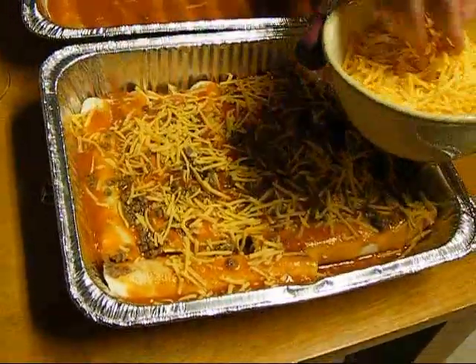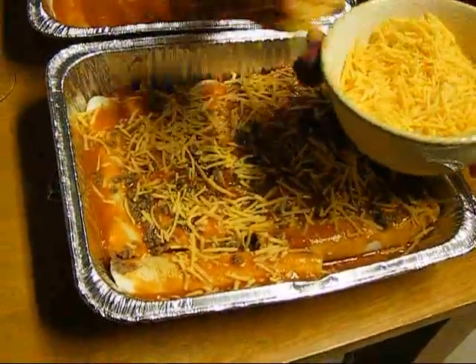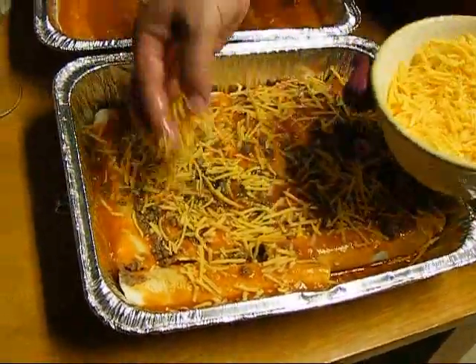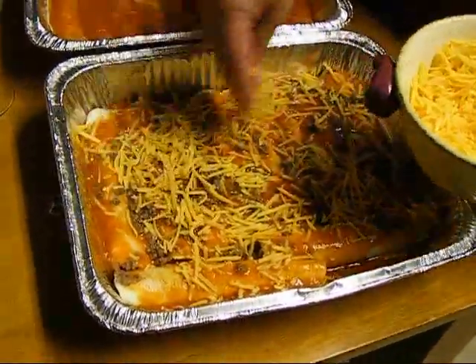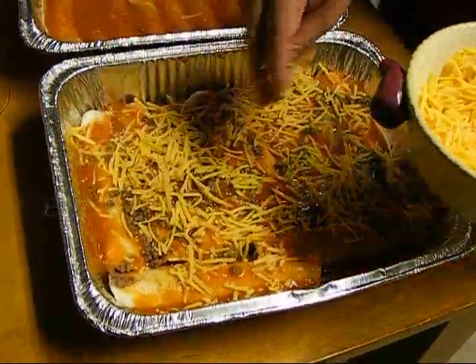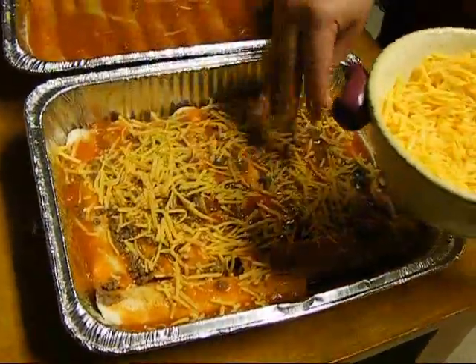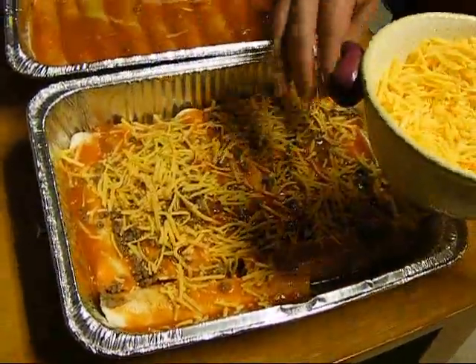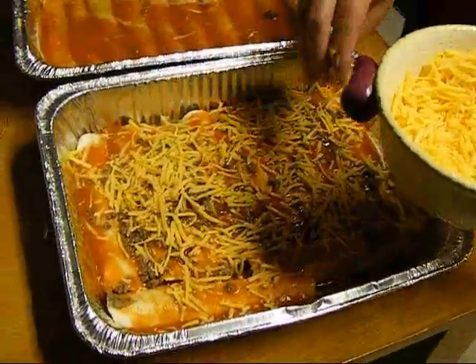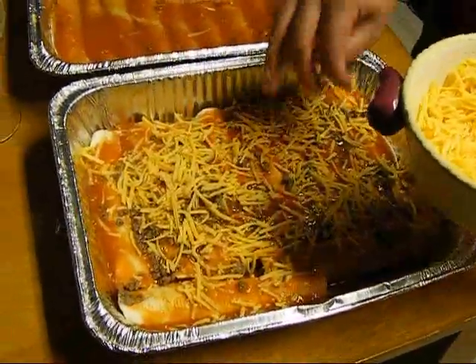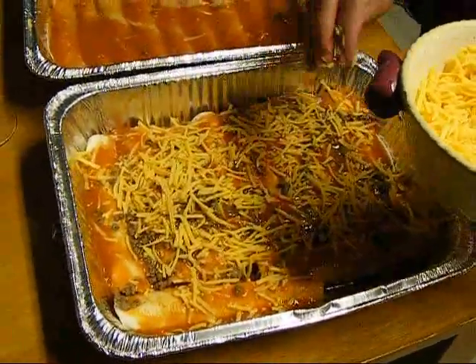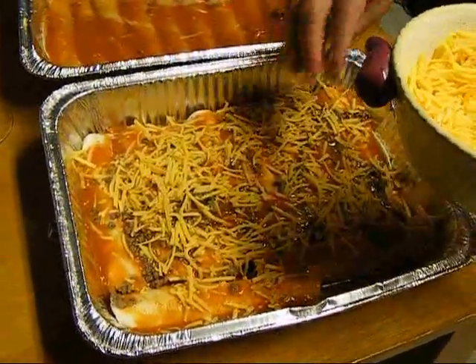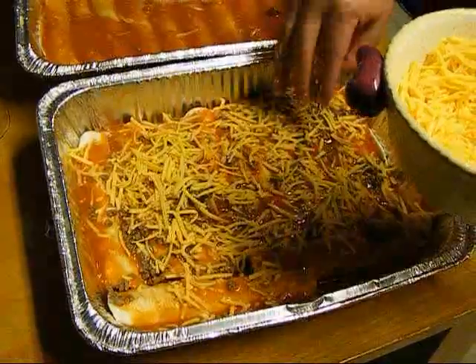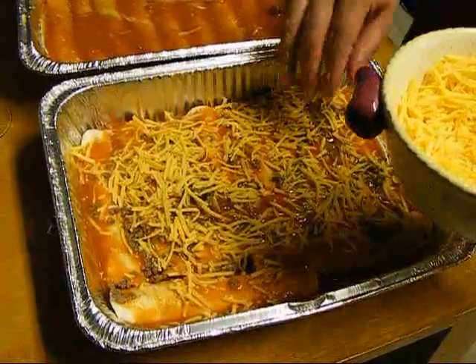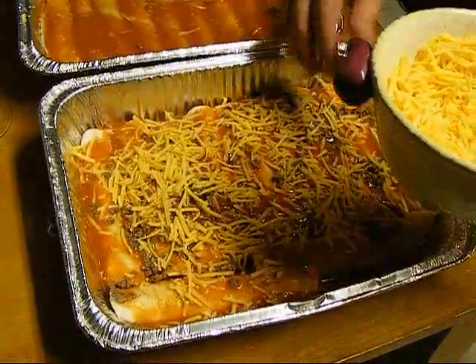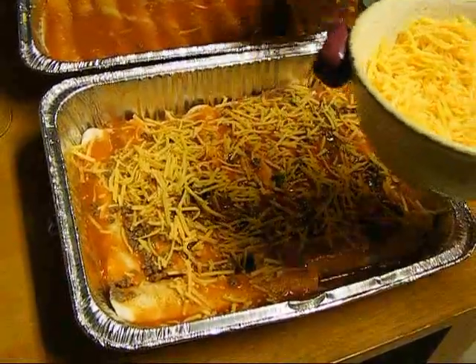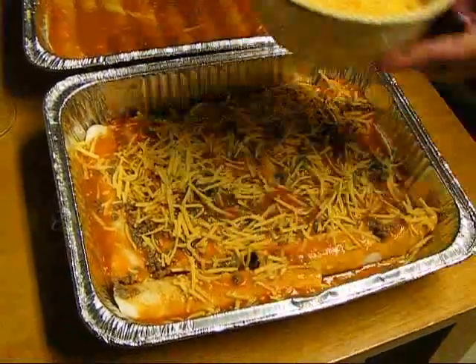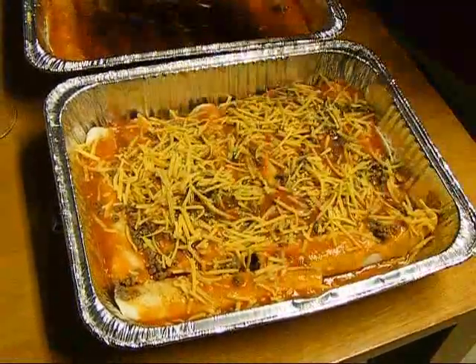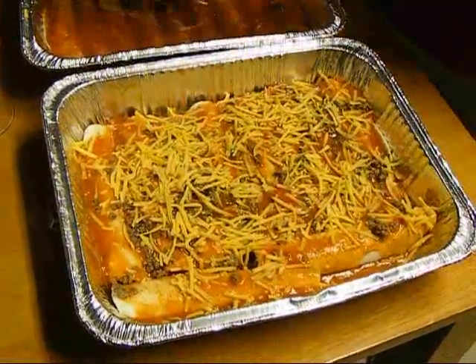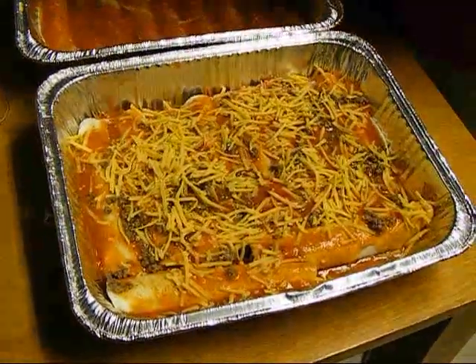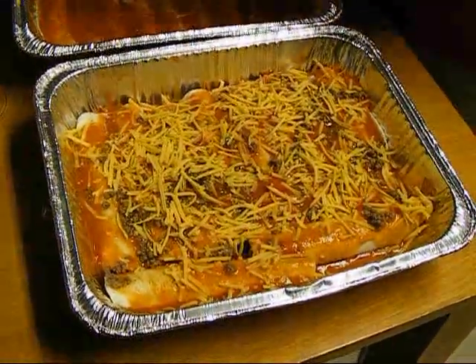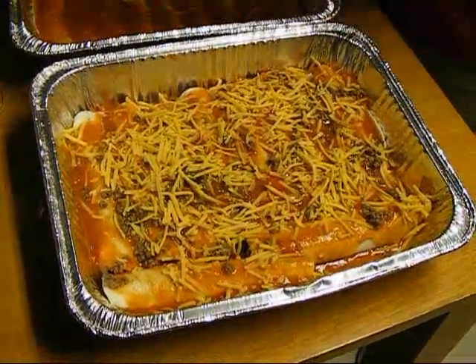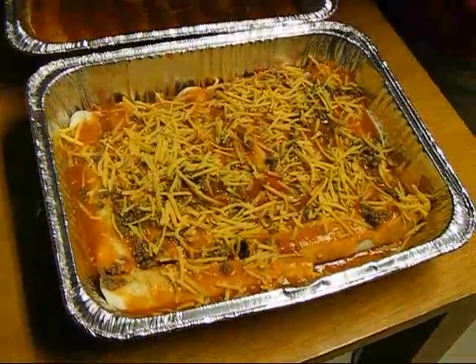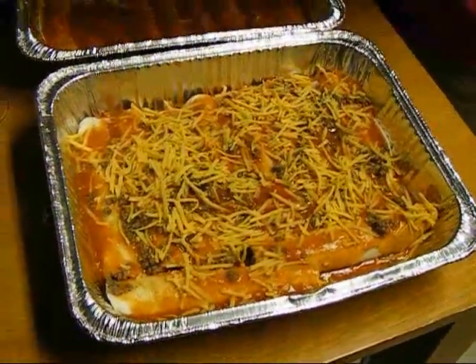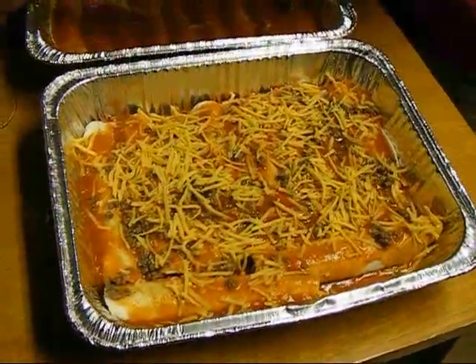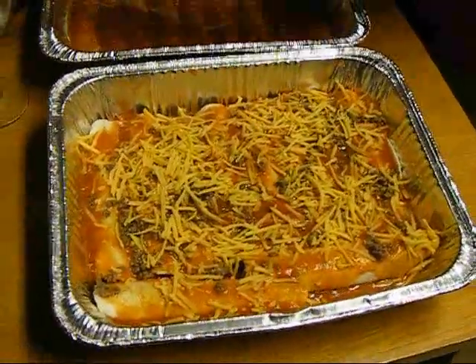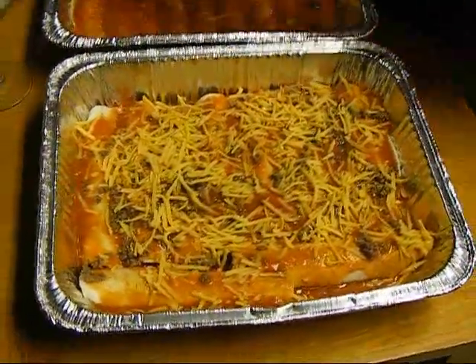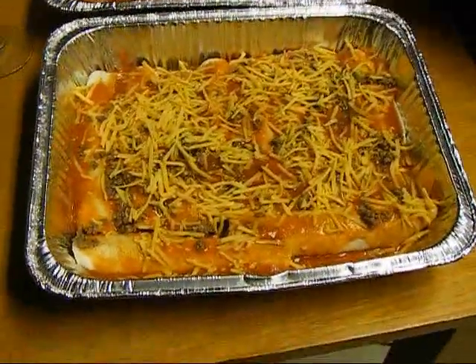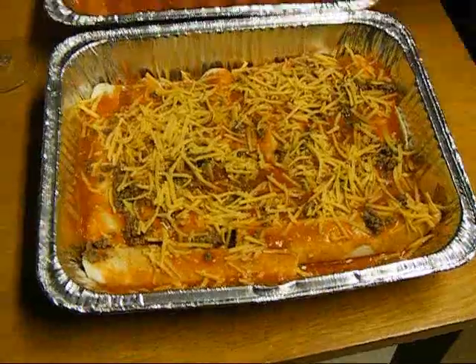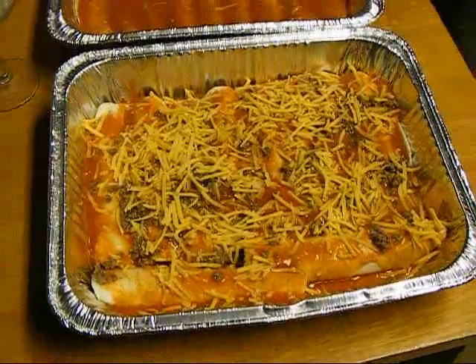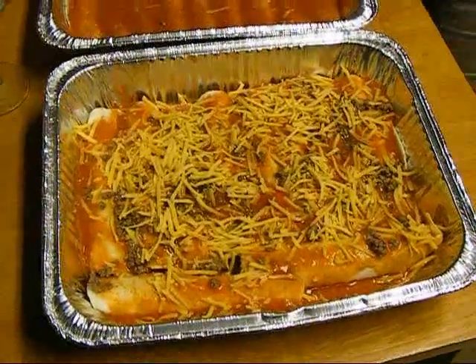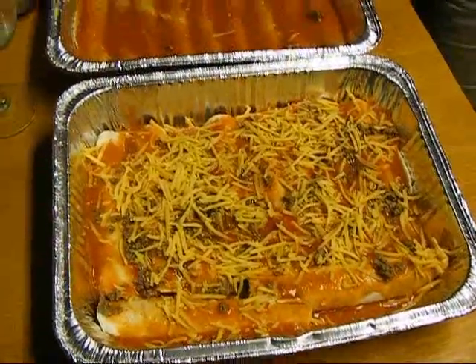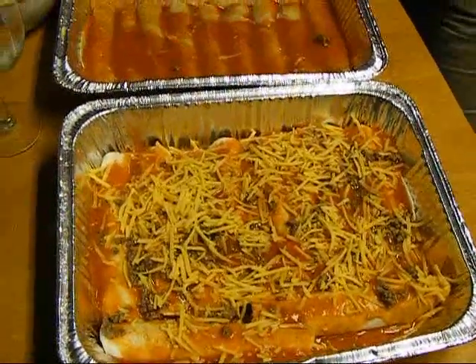And that's it — throw it in the oven. How long, babe? At 350 for maybe 30 minutes, until it bubbles. 350 for 30 minutes until it bubbles.